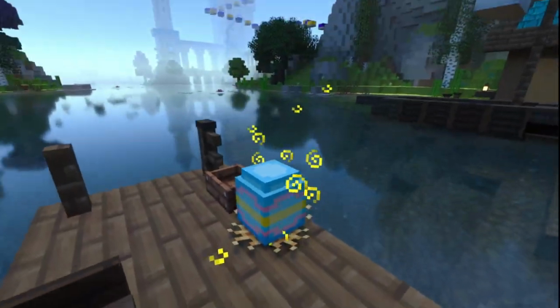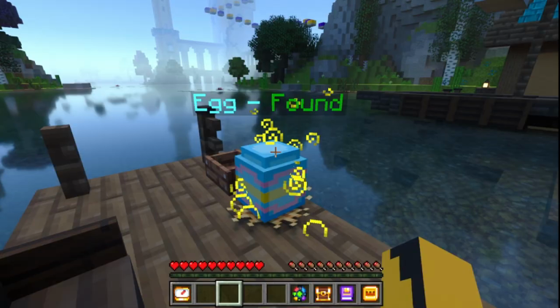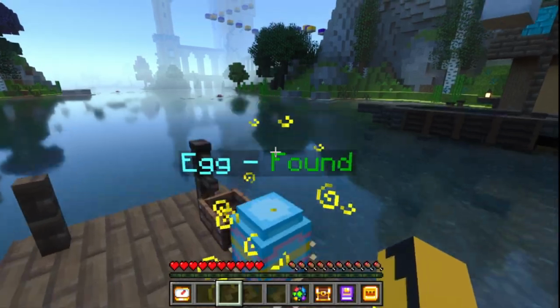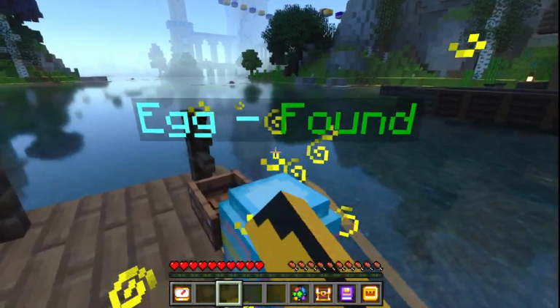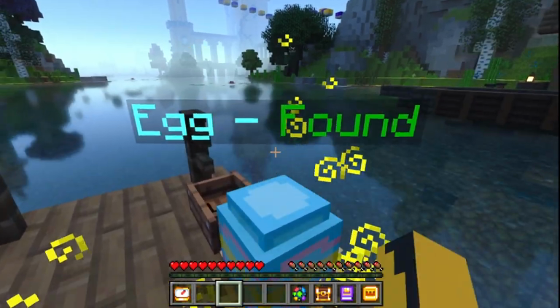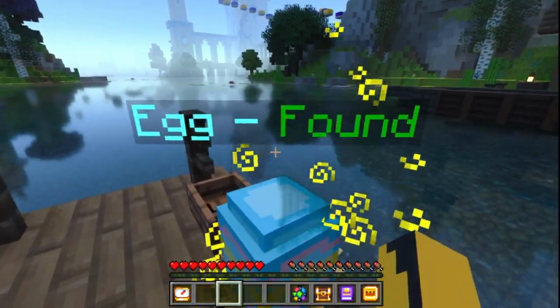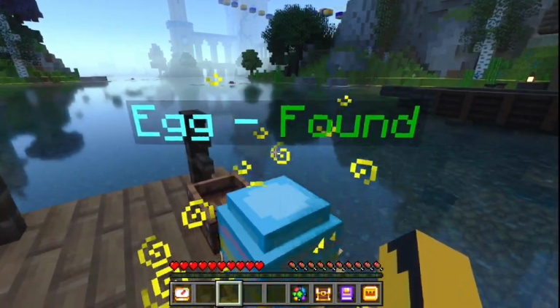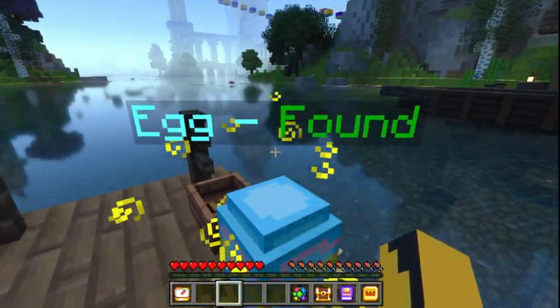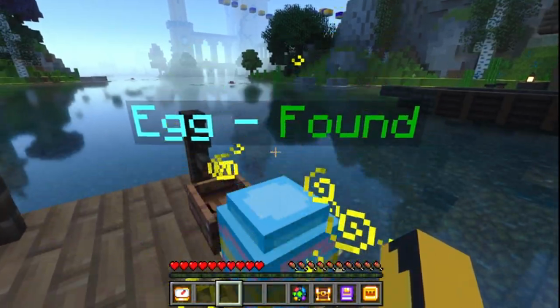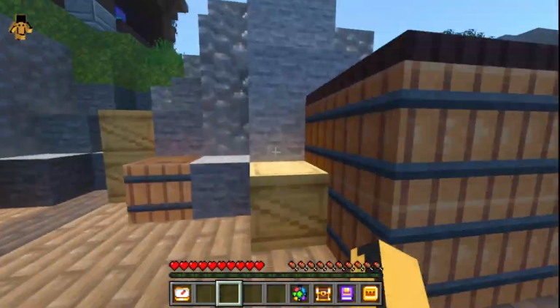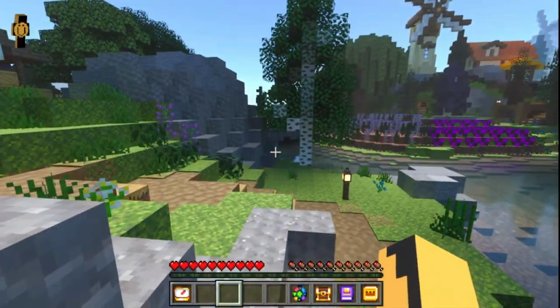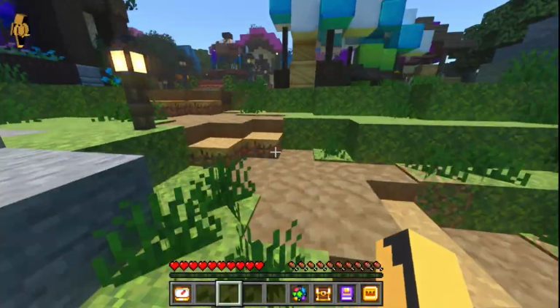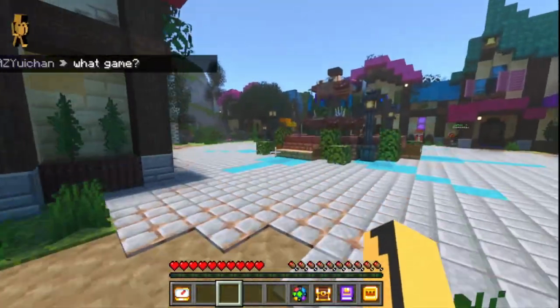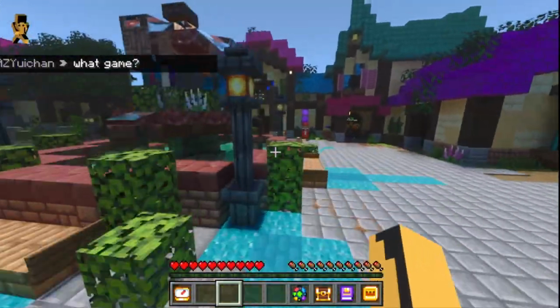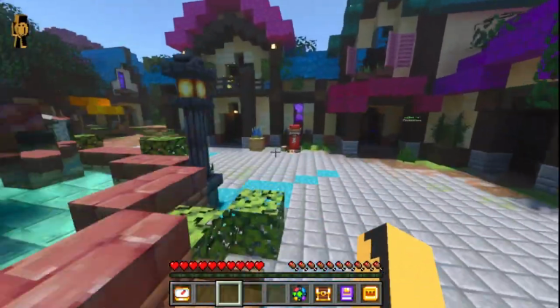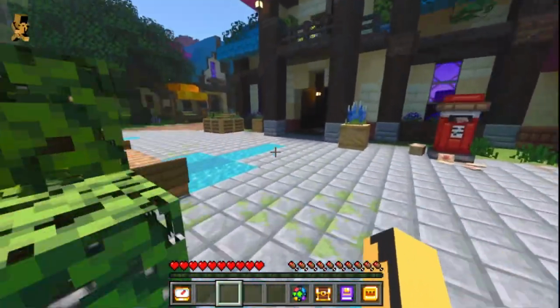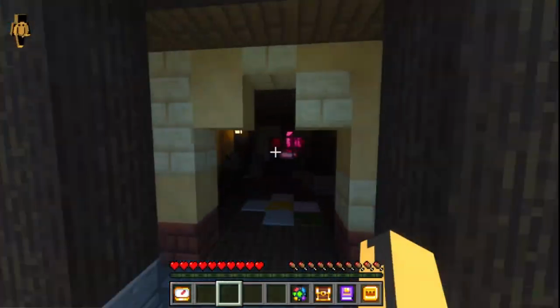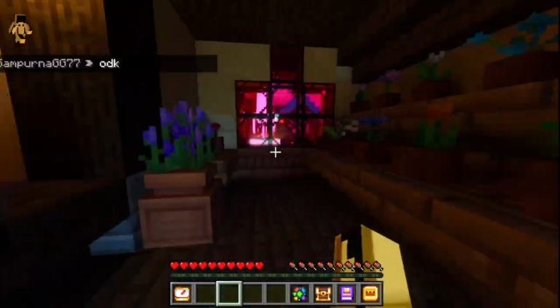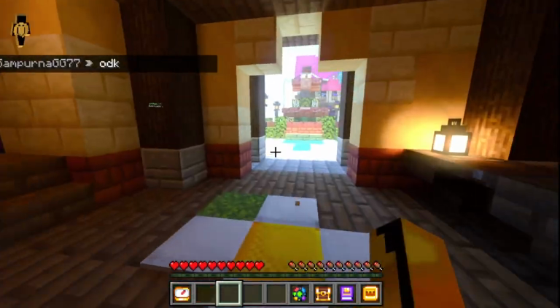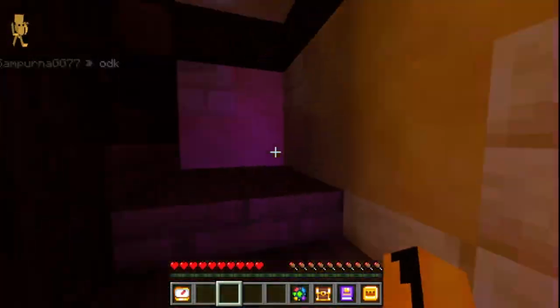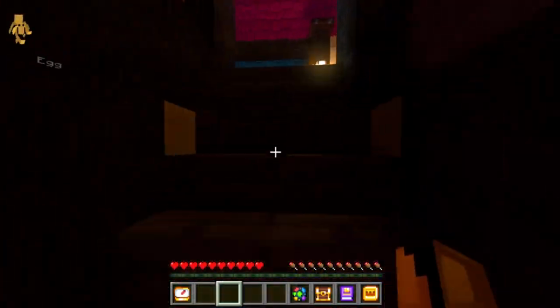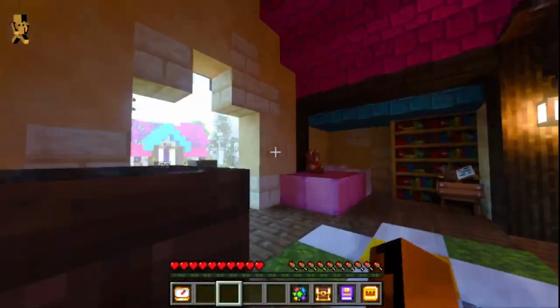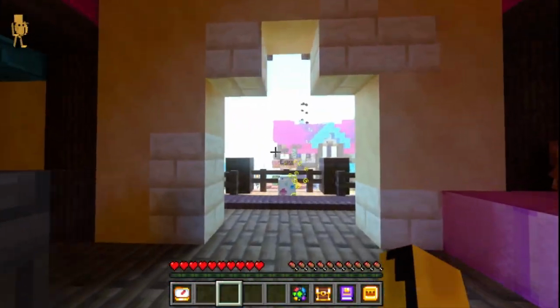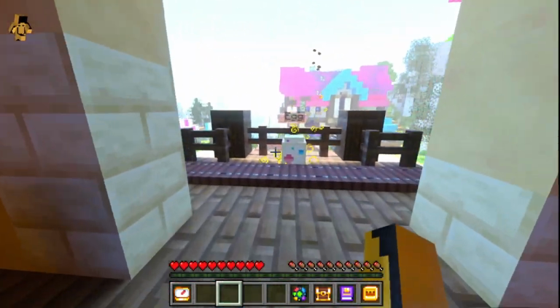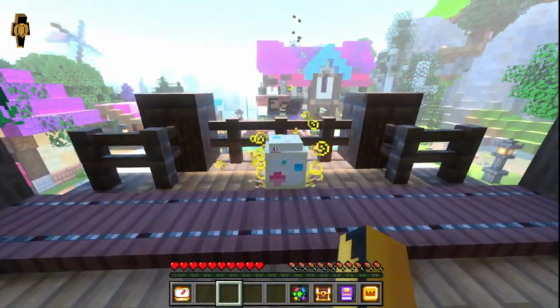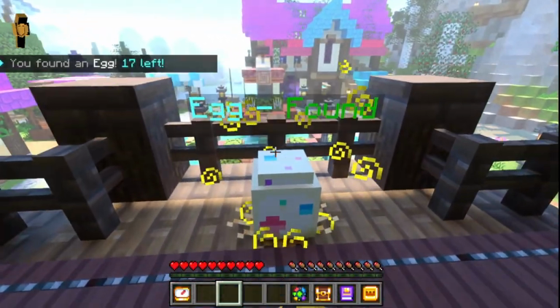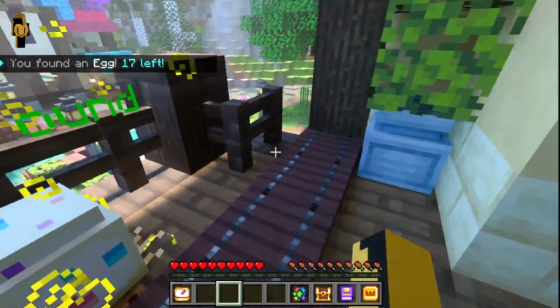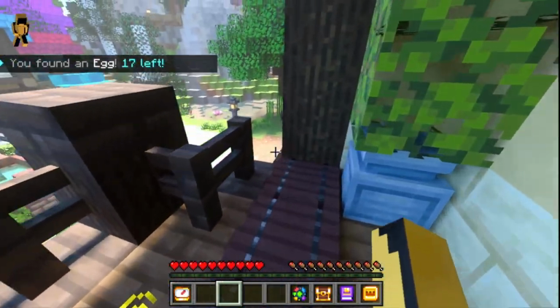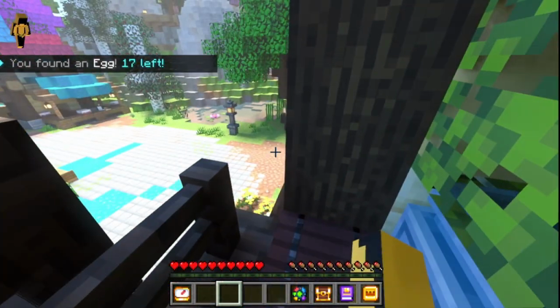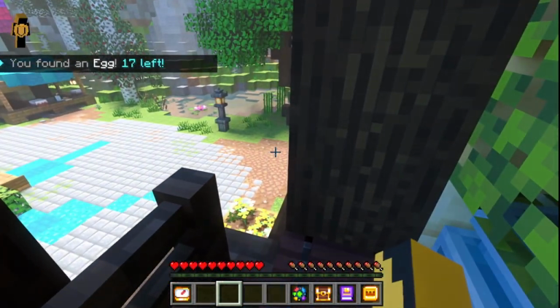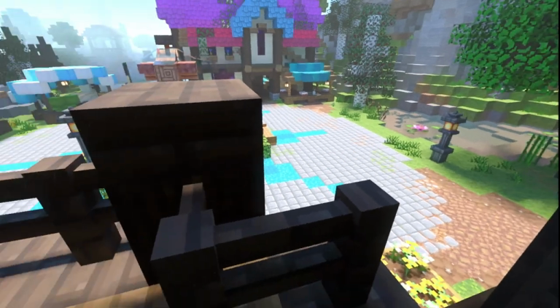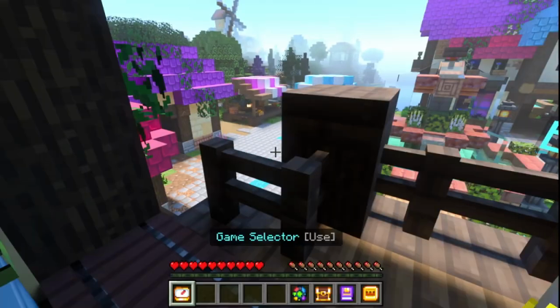Our next egg is on this dock. You want to go backwards and go along this path, then through this house and up the stairs, and you'll find your seventh egg.